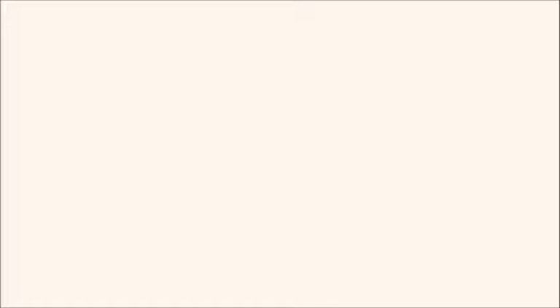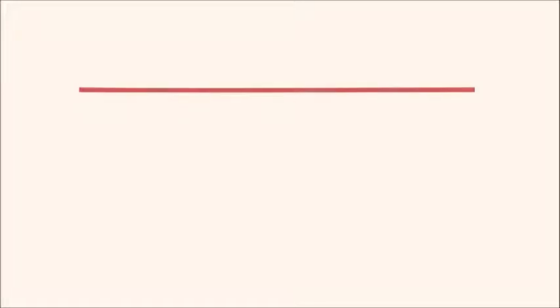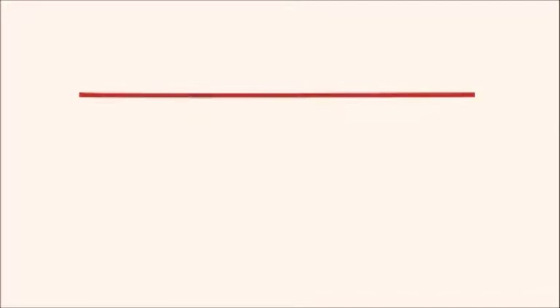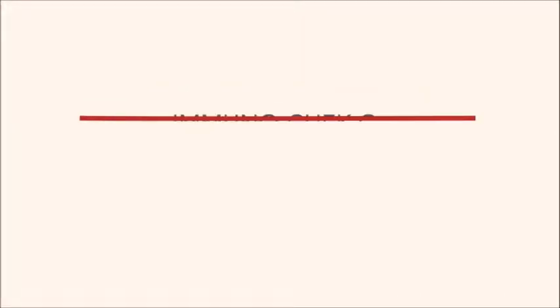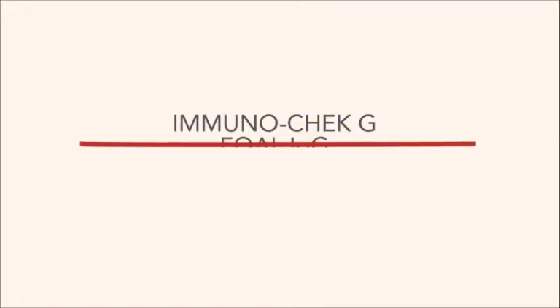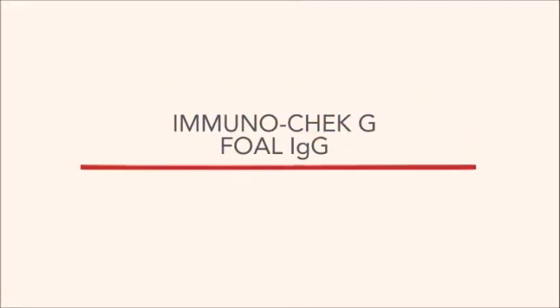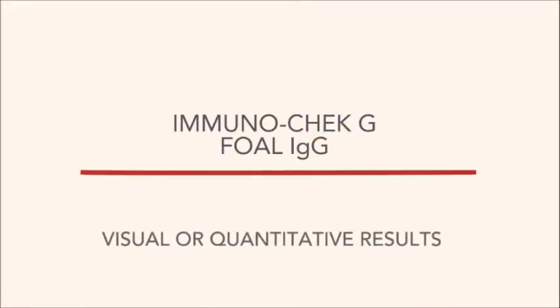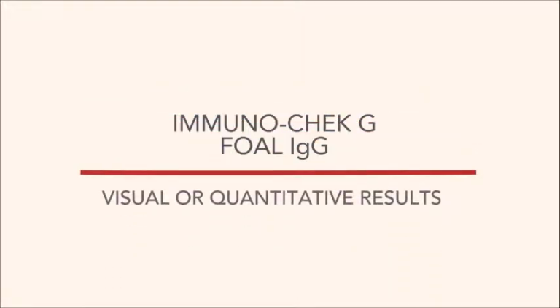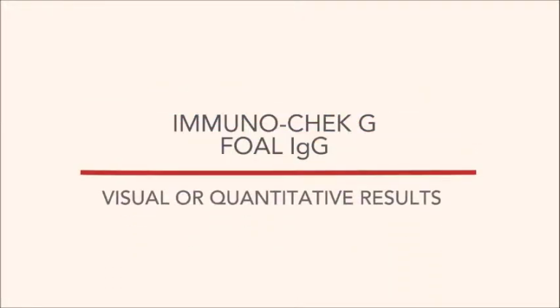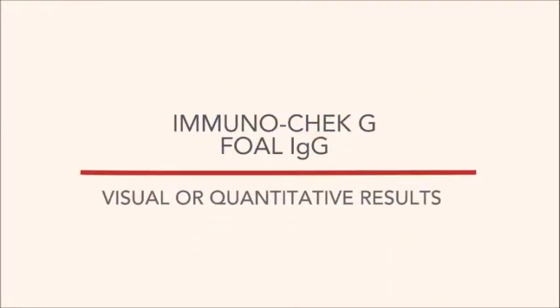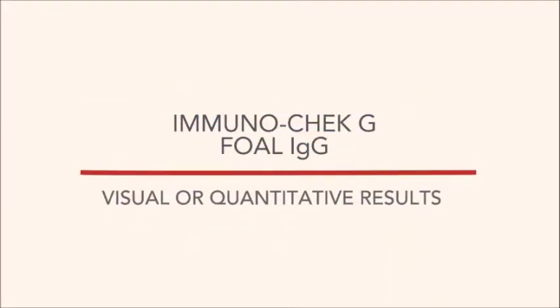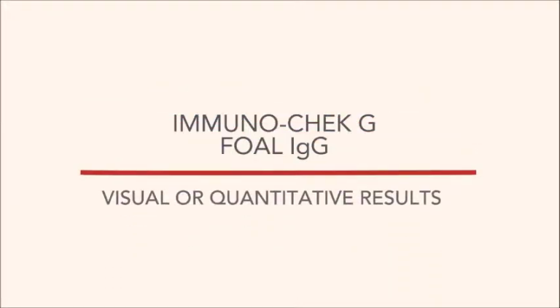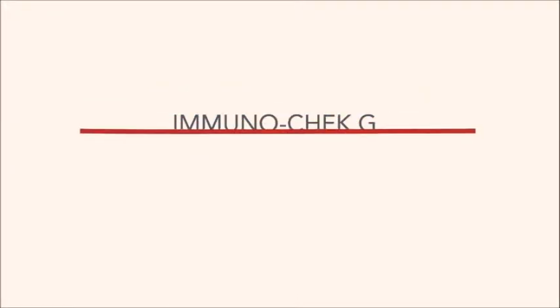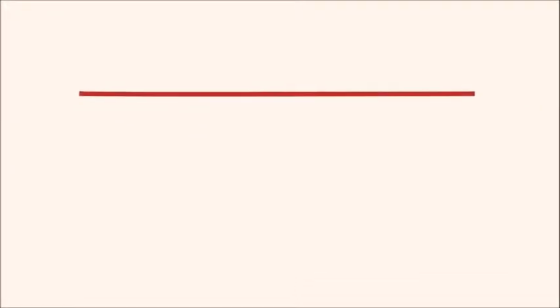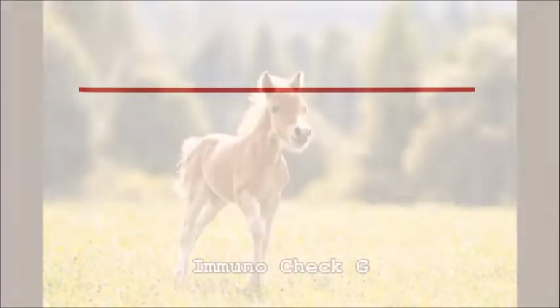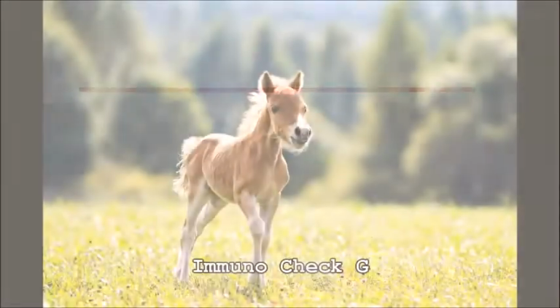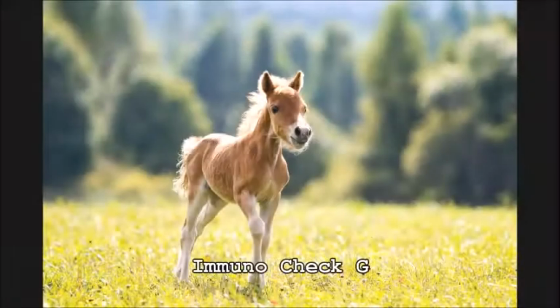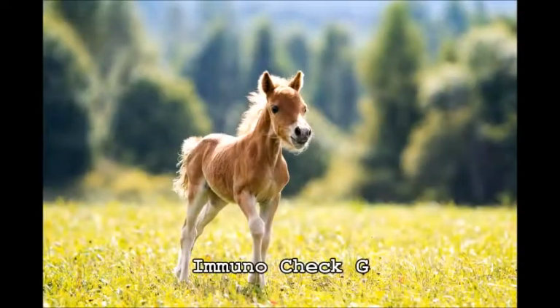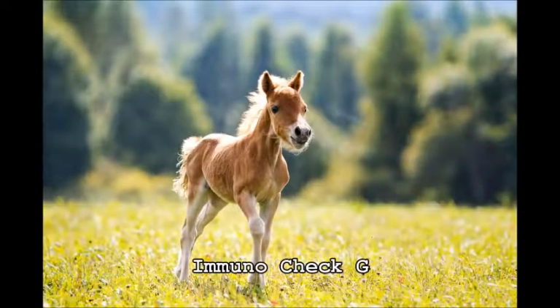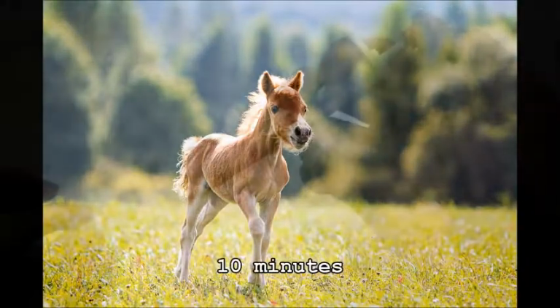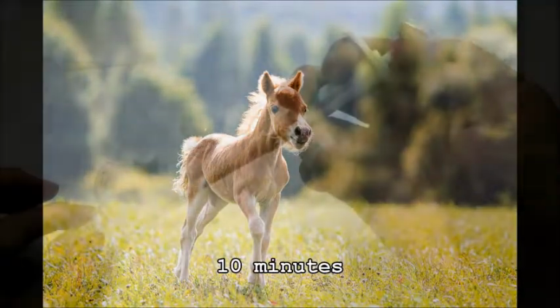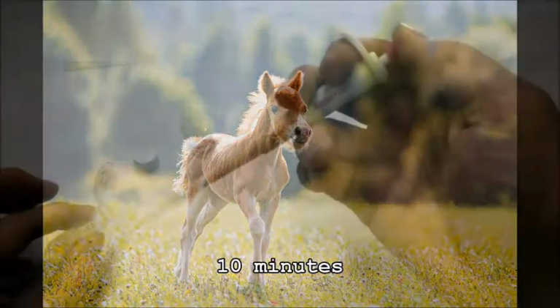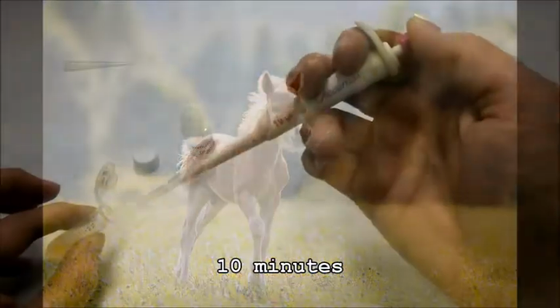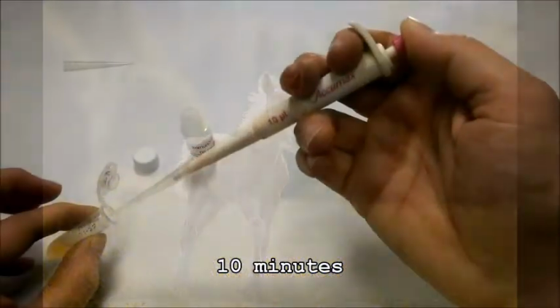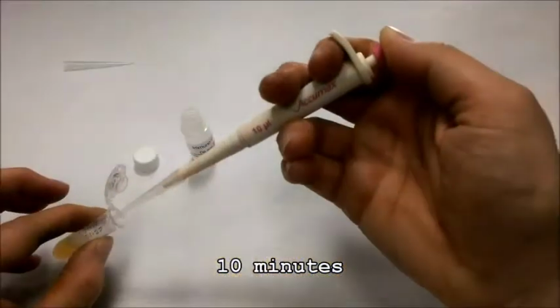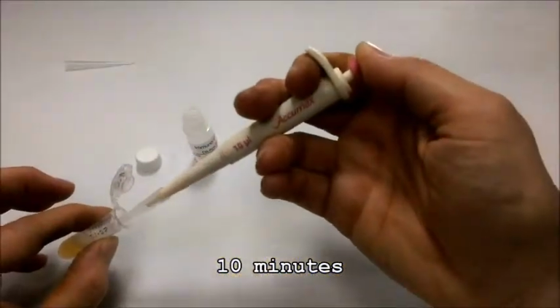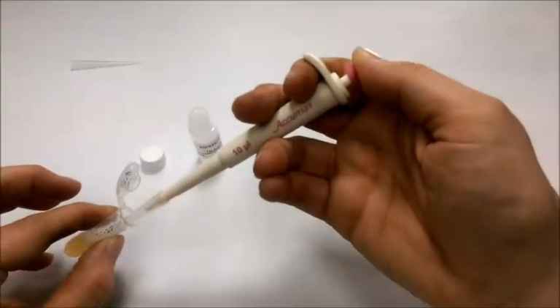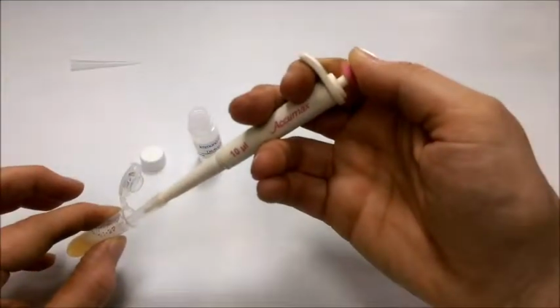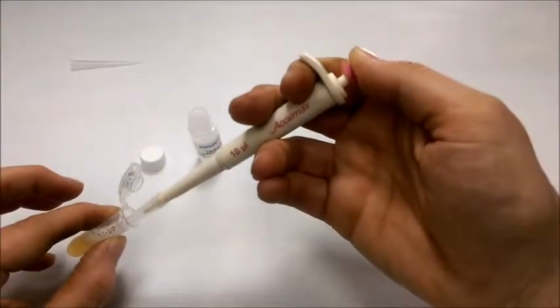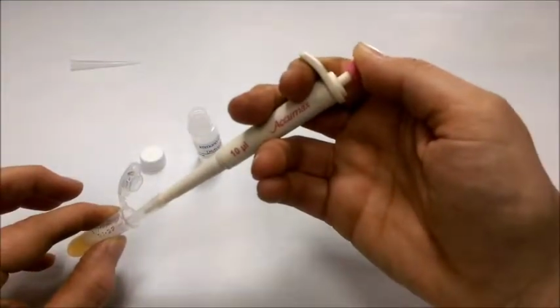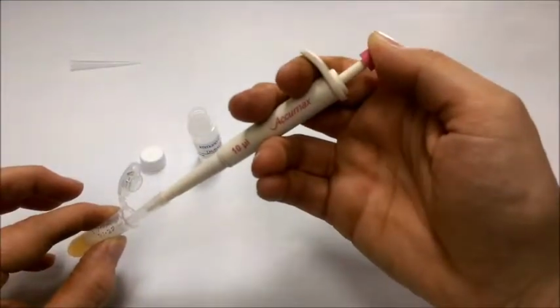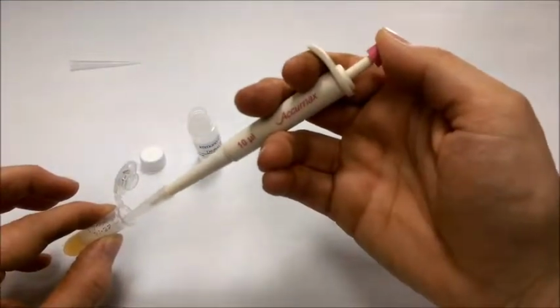It is important to test all newborn foals for IgG levels to ensure complete transfer from the mare. Using the AminoCheck G-Test, you can do this in just 10 minutes.